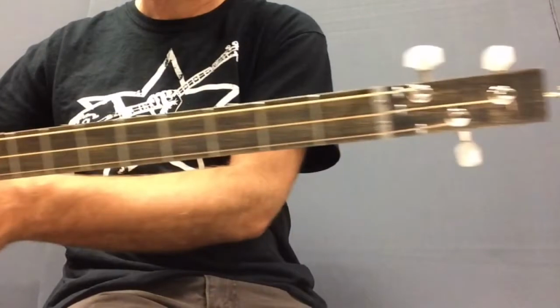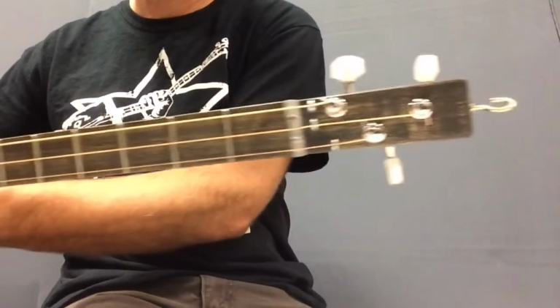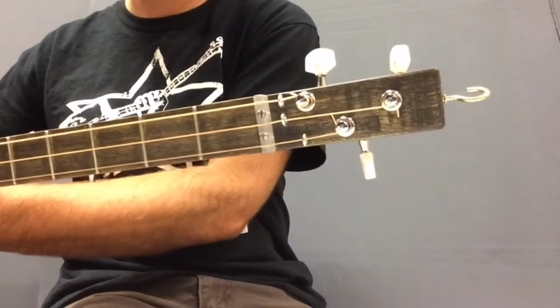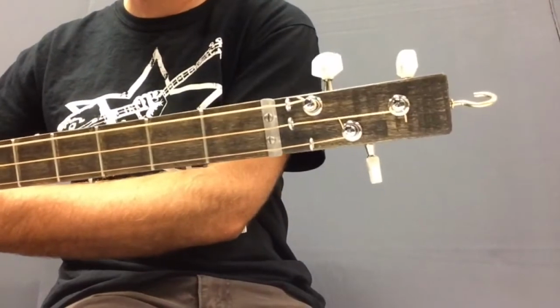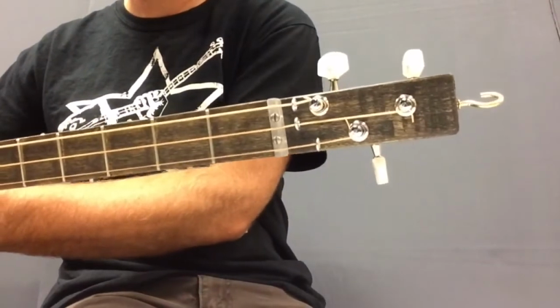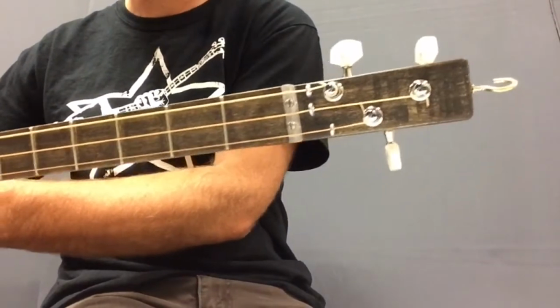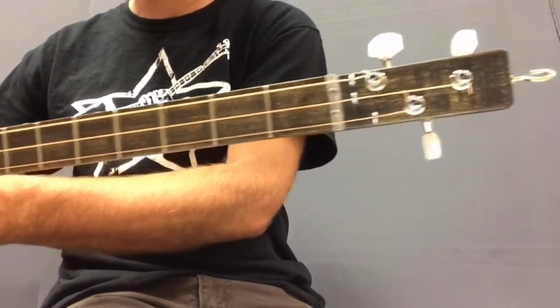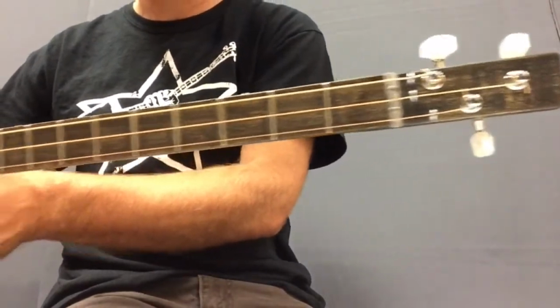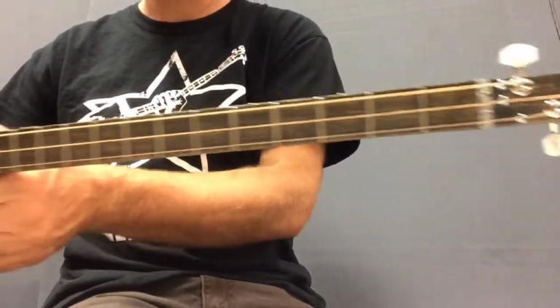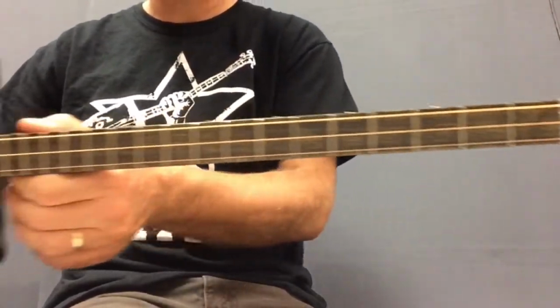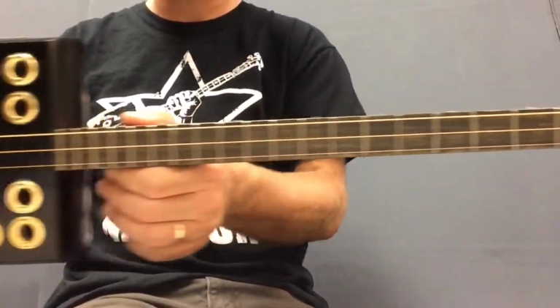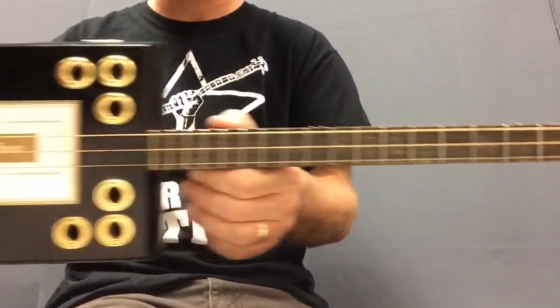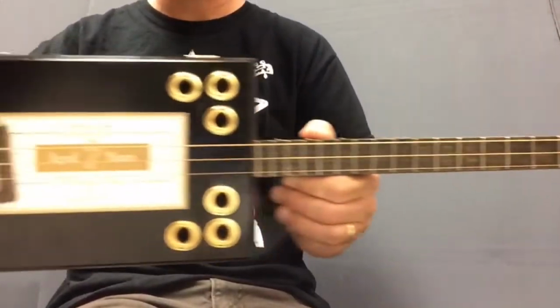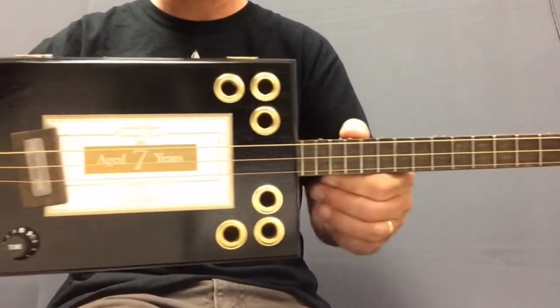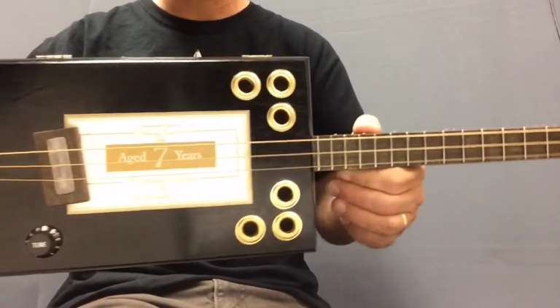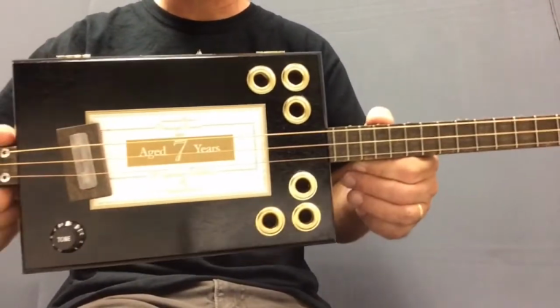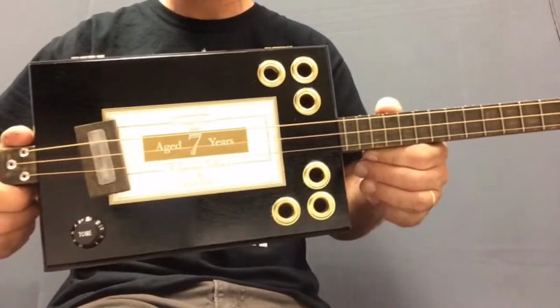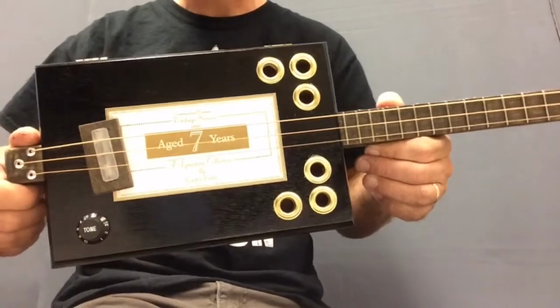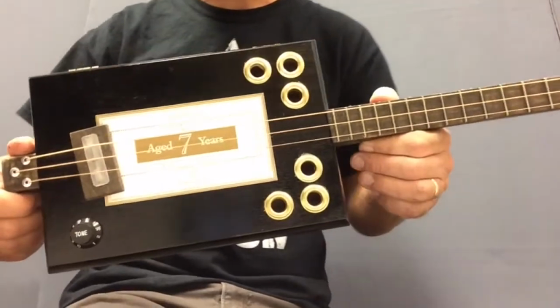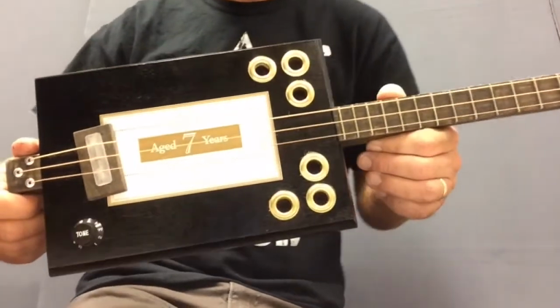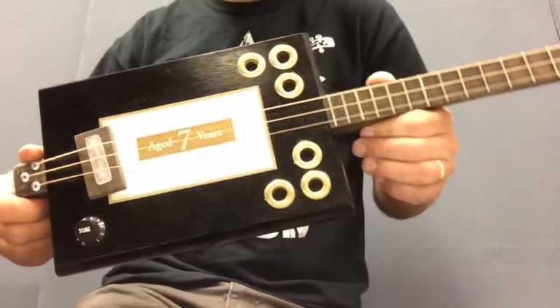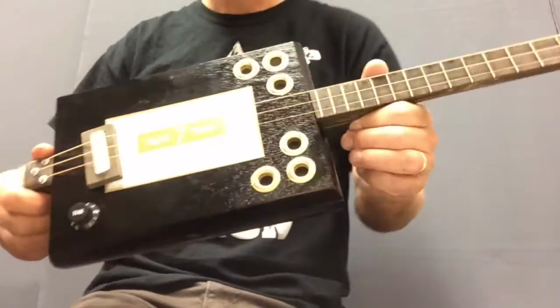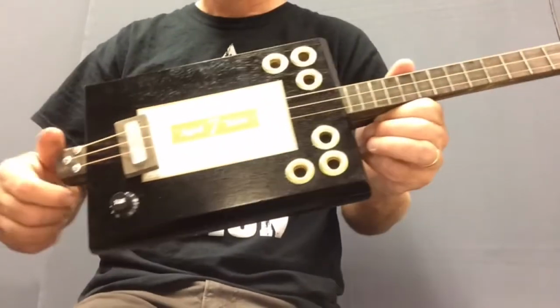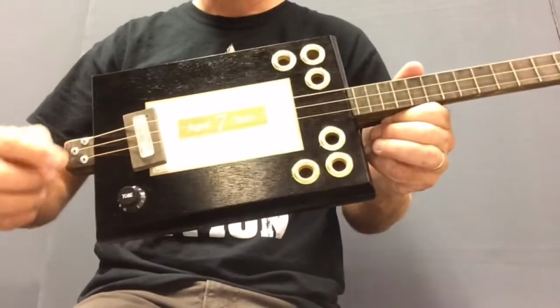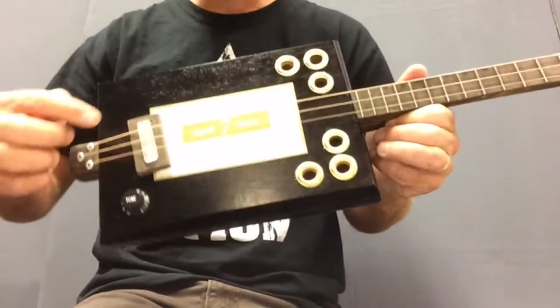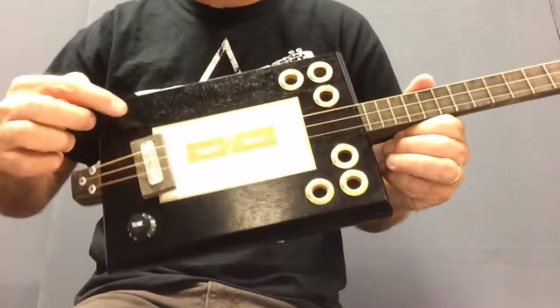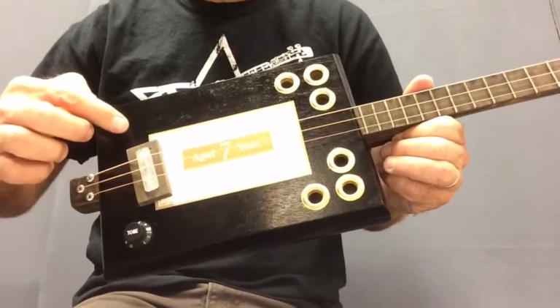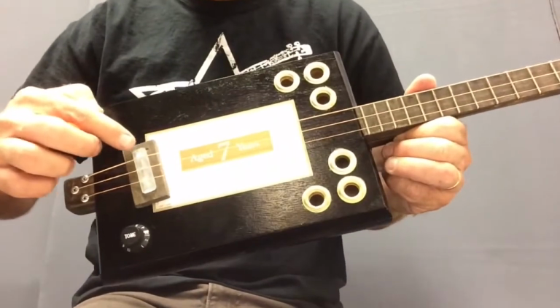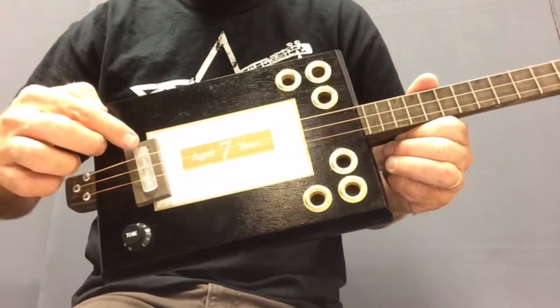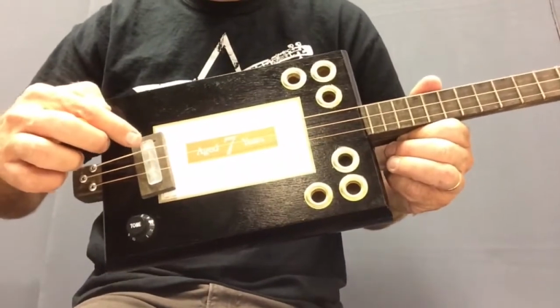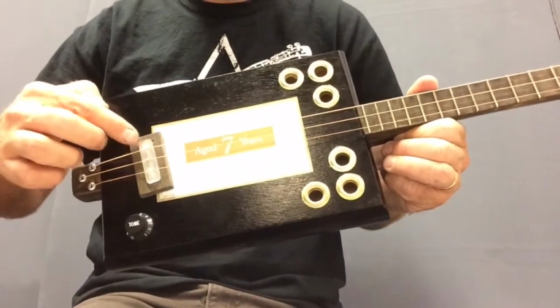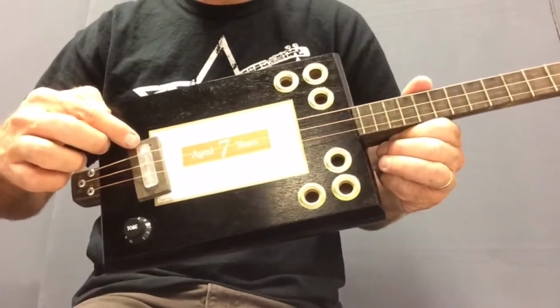Another three-string cigar box. My components I got from cbgiddy.com. This has got a rod mount piezo under the bridge.